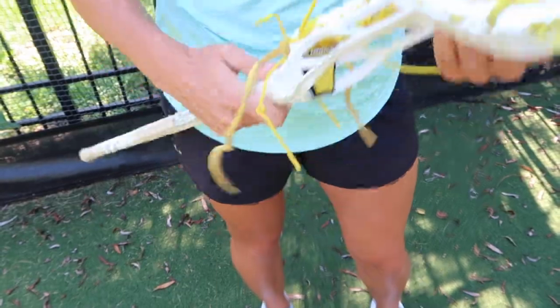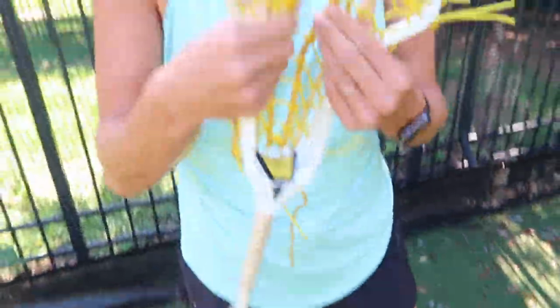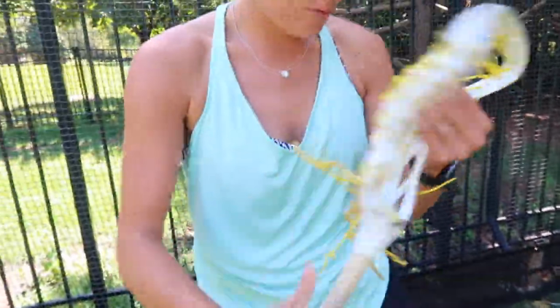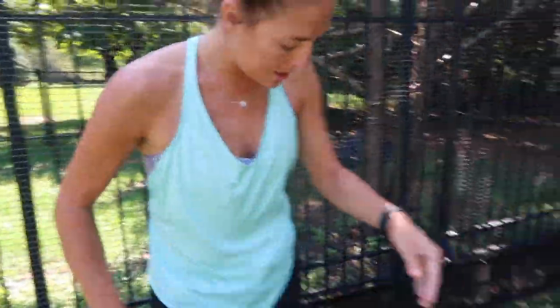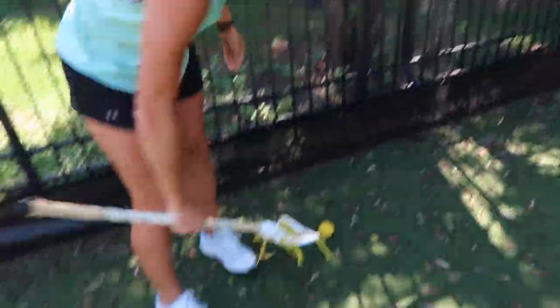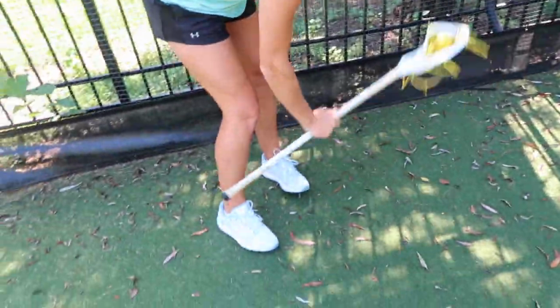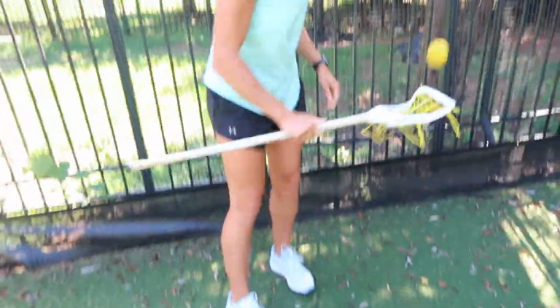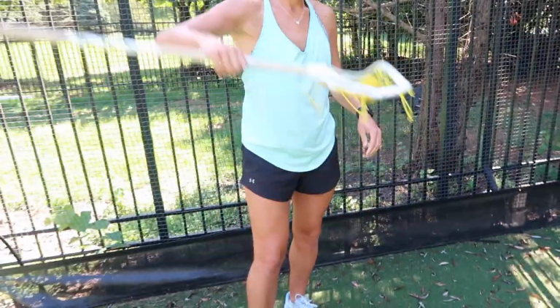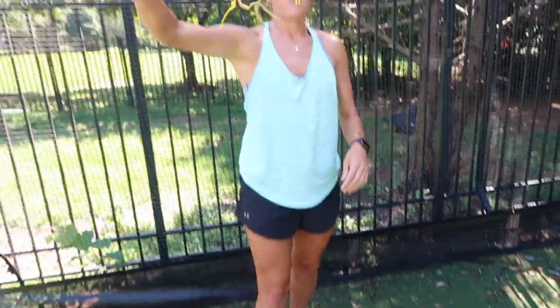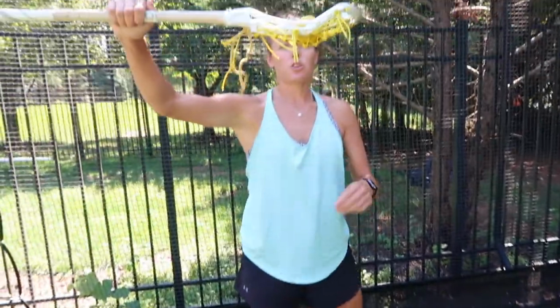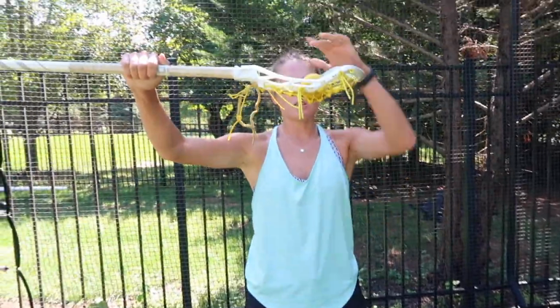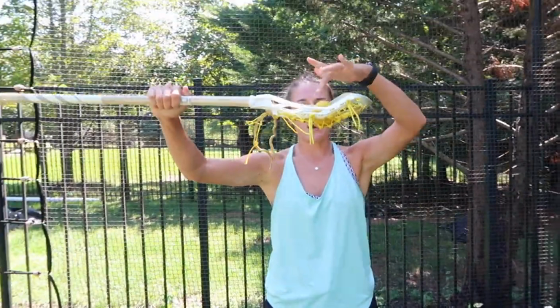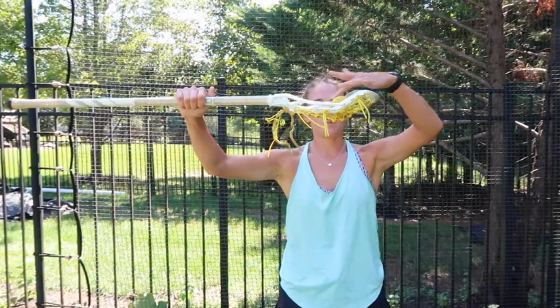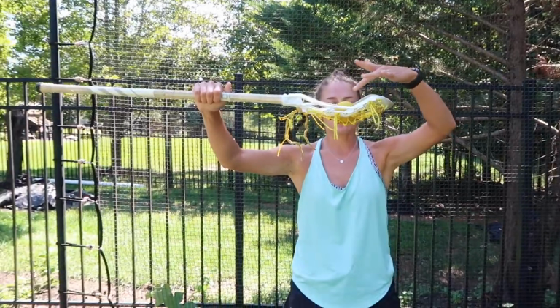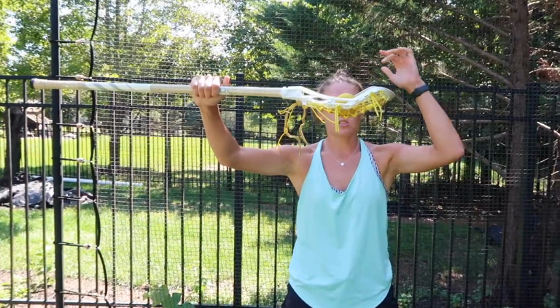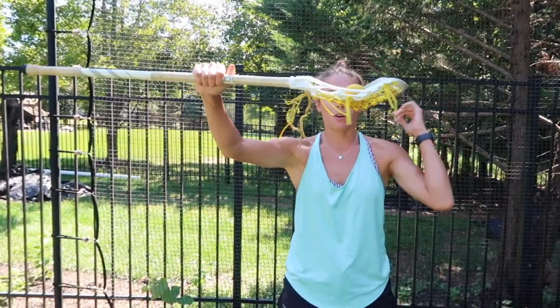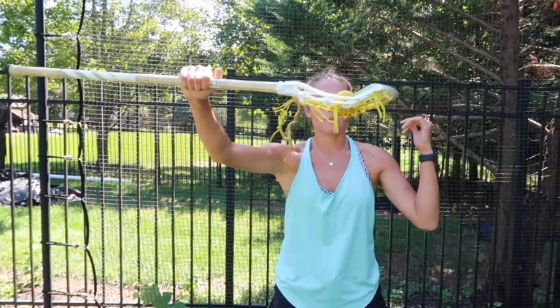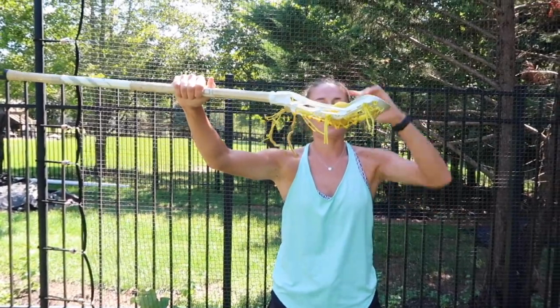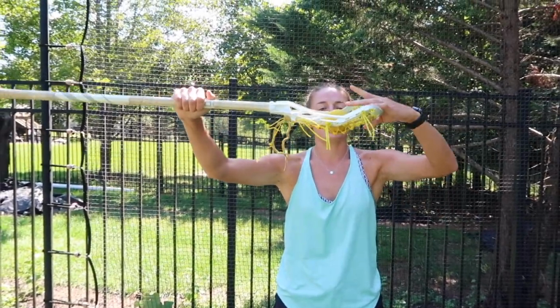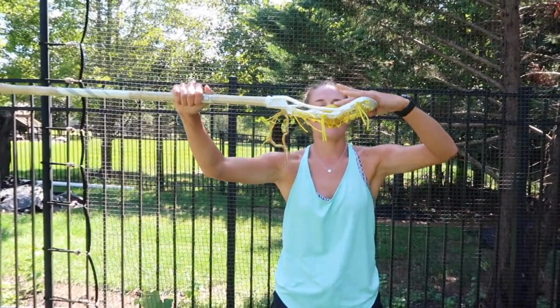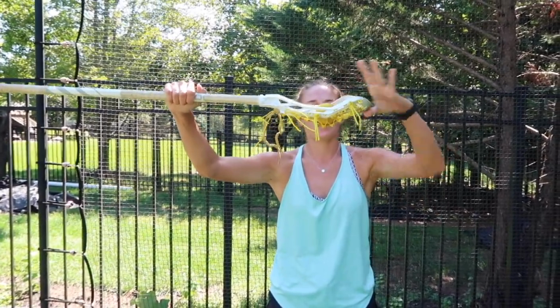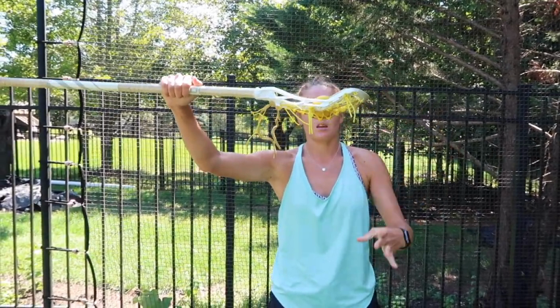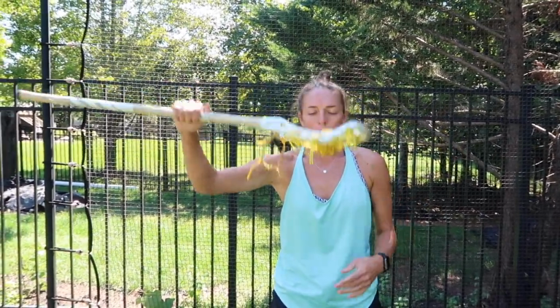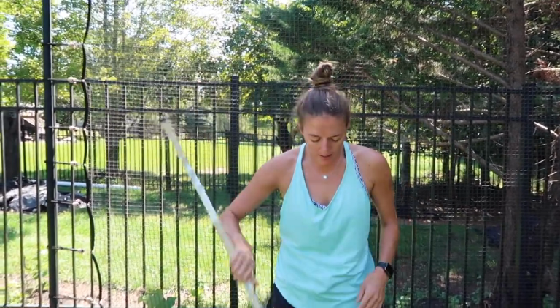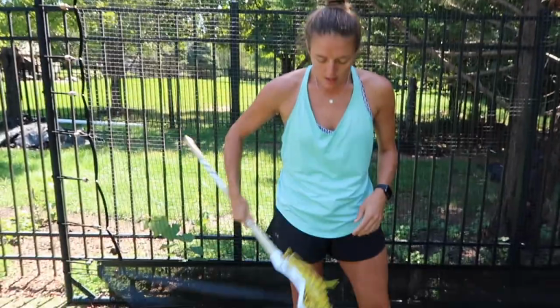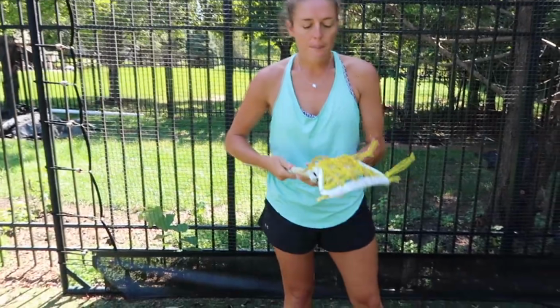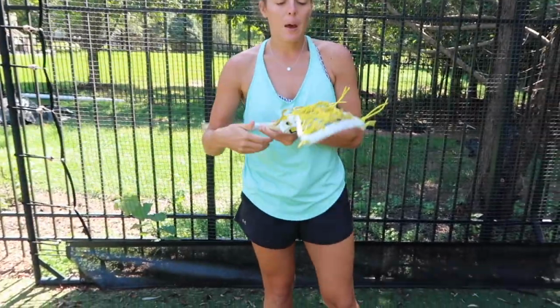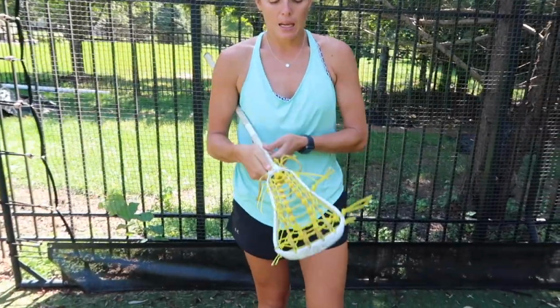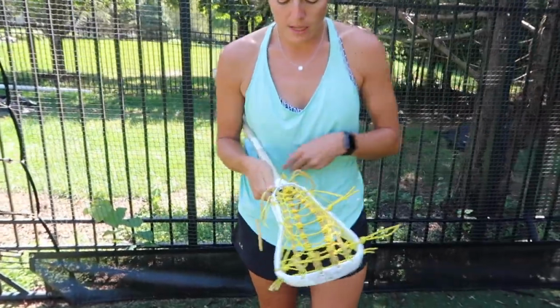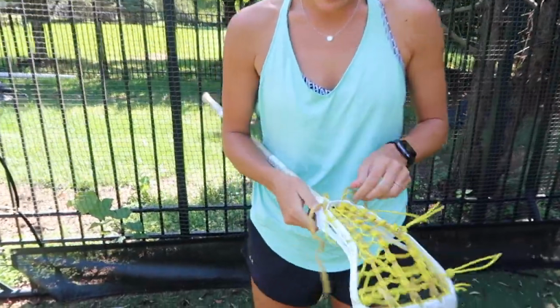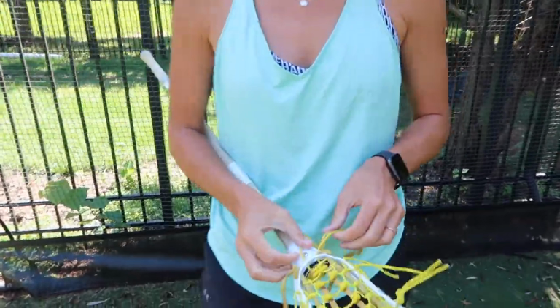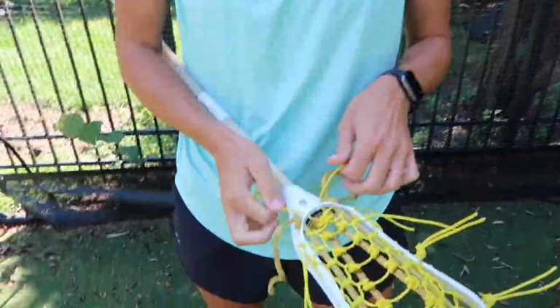Step two — take a ball and make sure you get it to a spot where the ball still sits over. For me, I like a little bit tighter of a pocket. Perfect. That pocket is already set exactly where I want it.